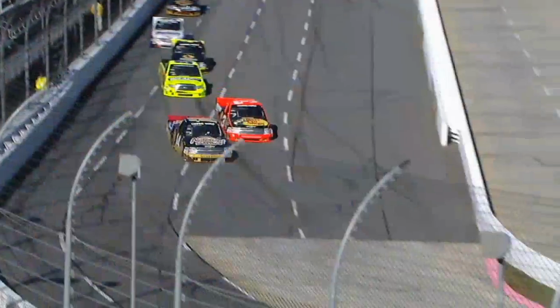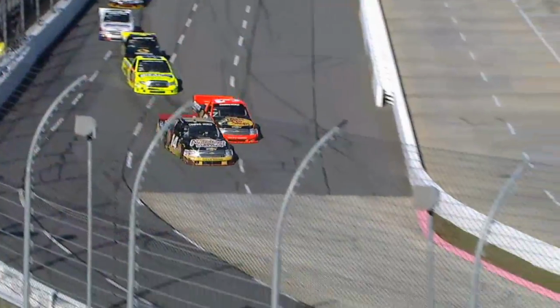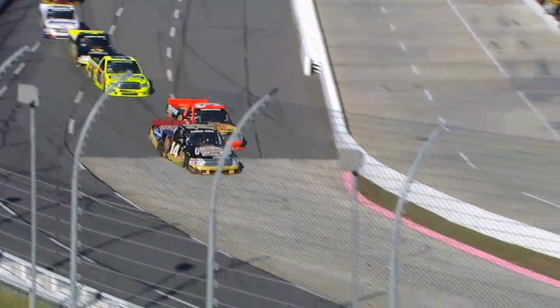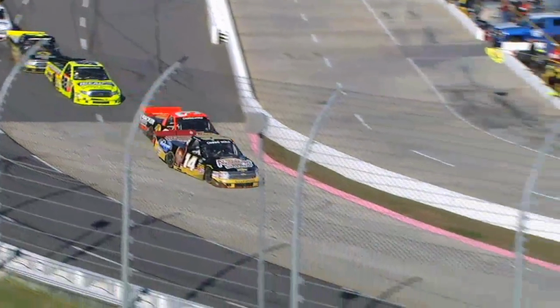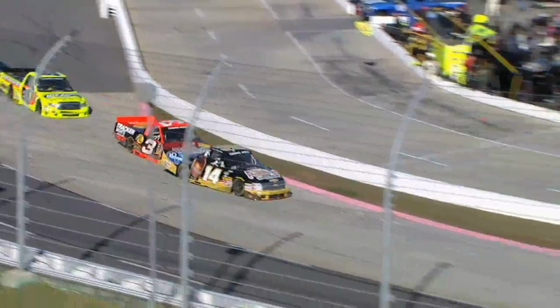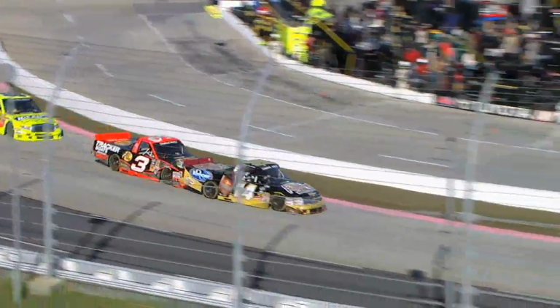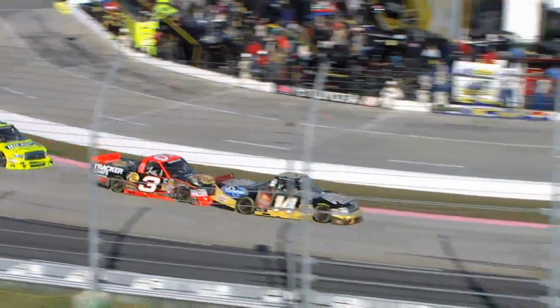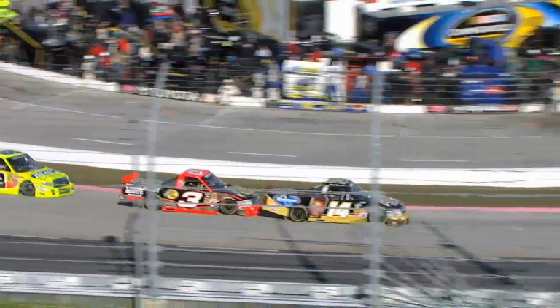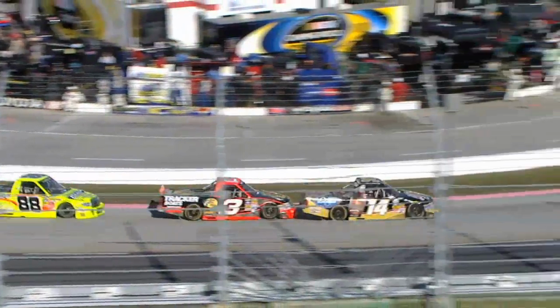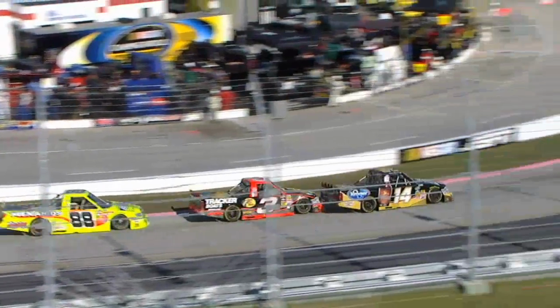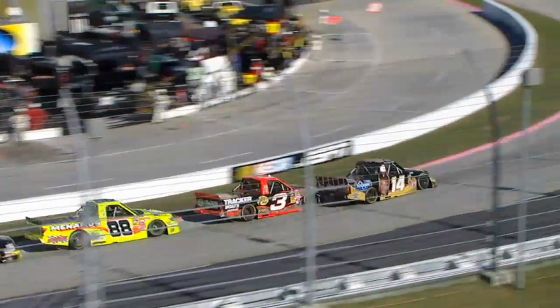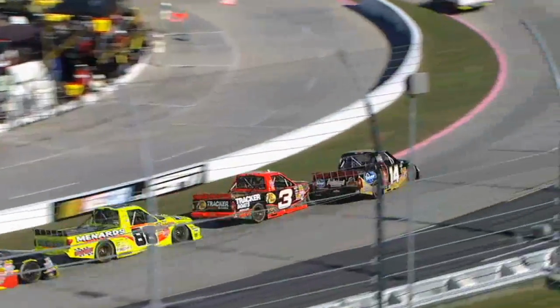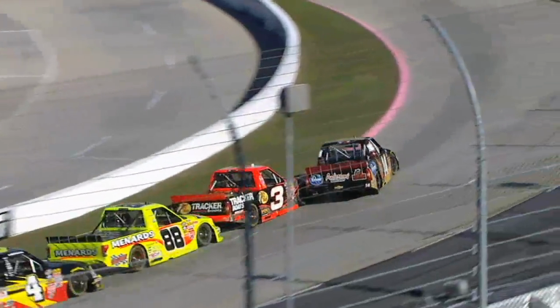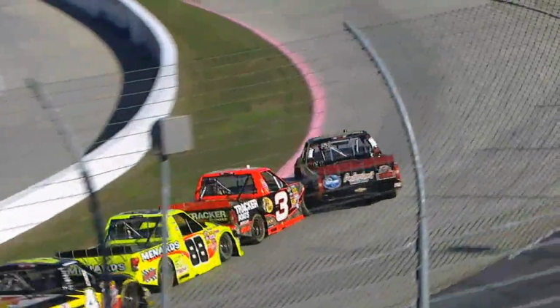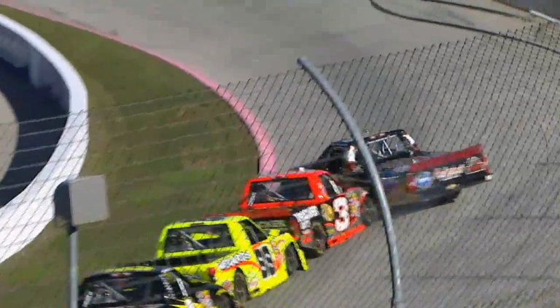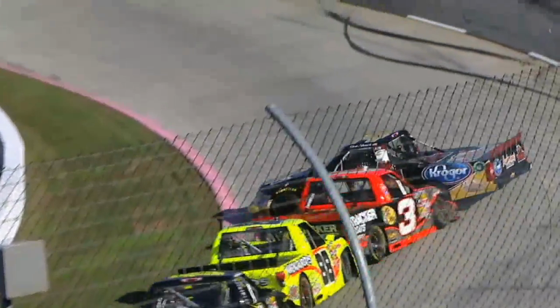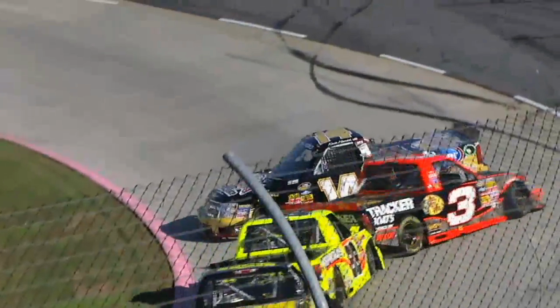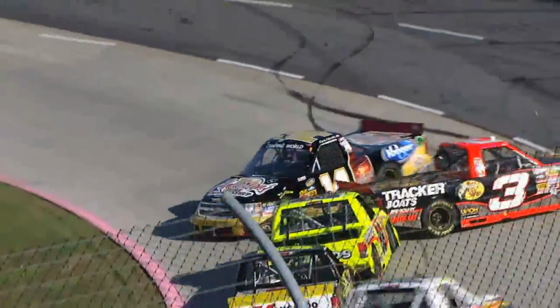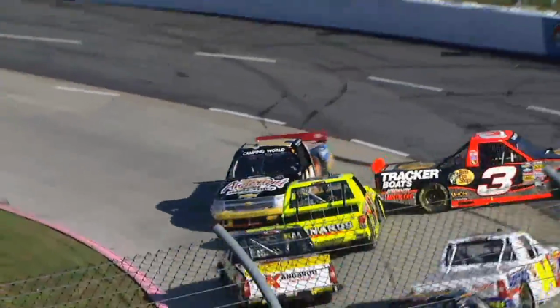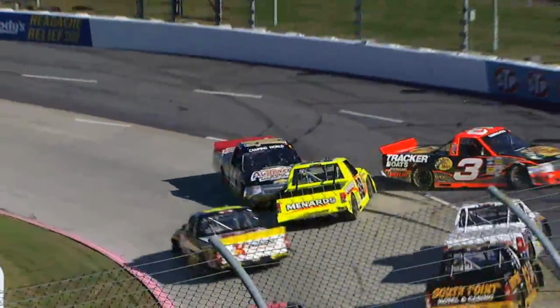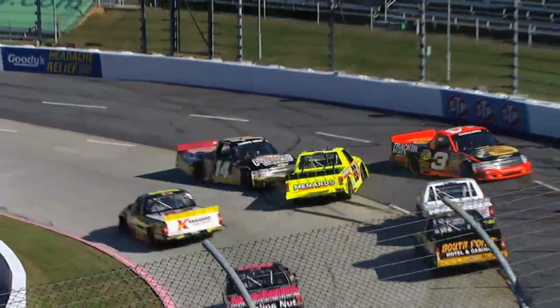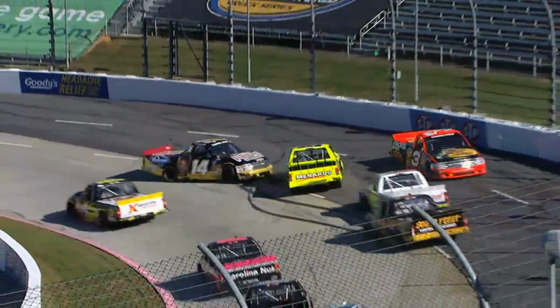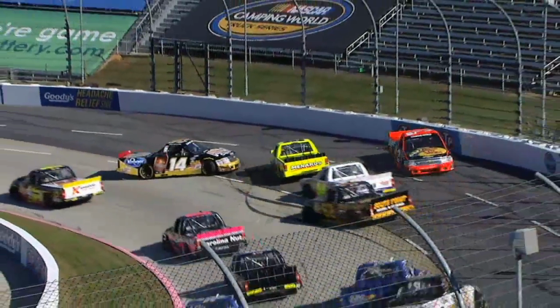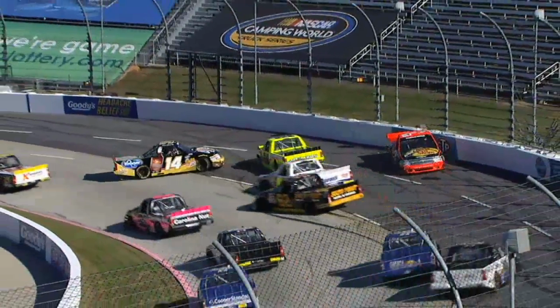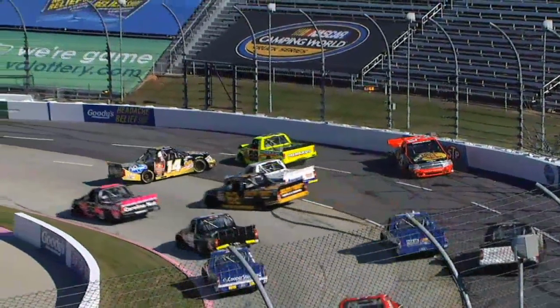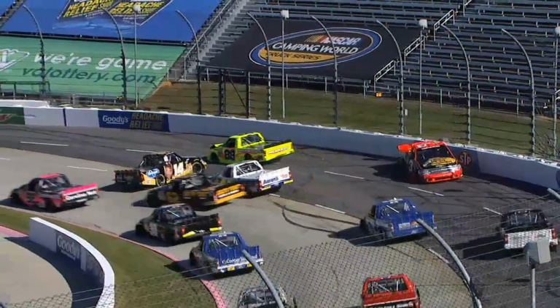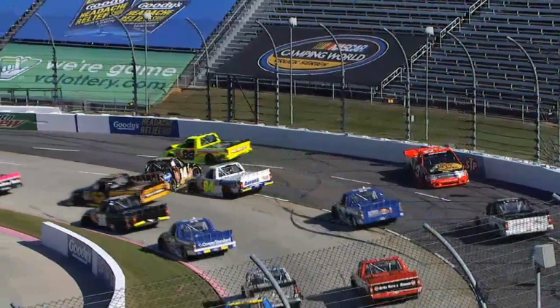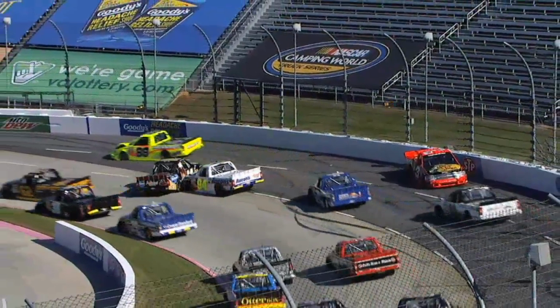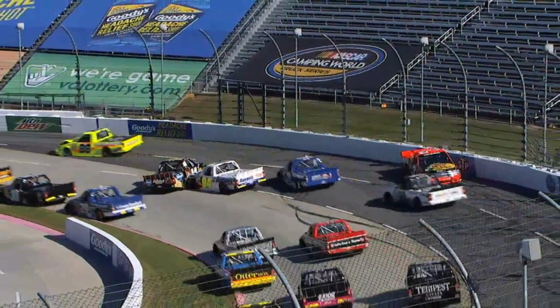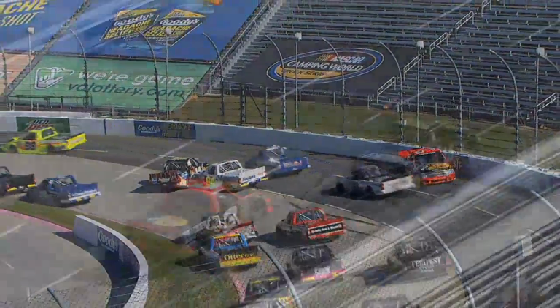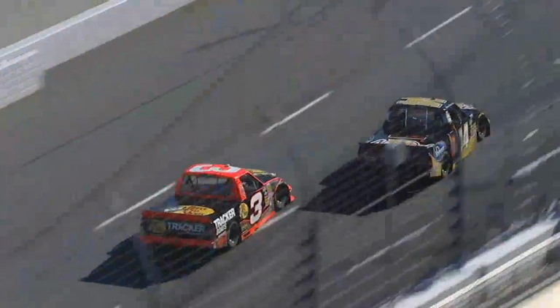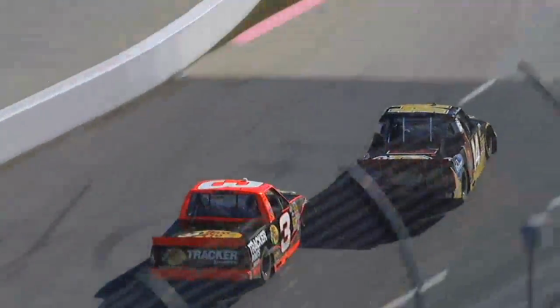And eventually down in turn one, Dillon to the bottom, gets a hold of Harvick, turns him around, got him off the bottom of the racetrack, then tried to go by on the inside. But Kevin couldn't maintain control of it.